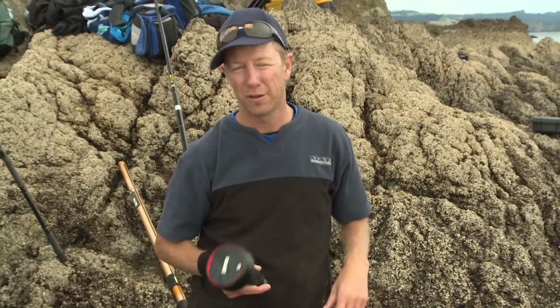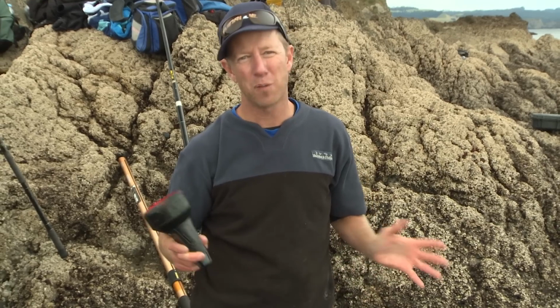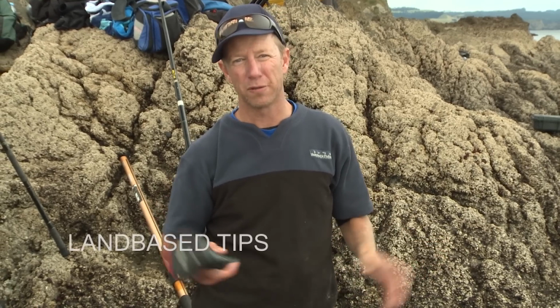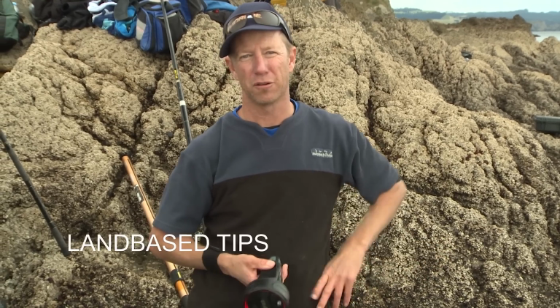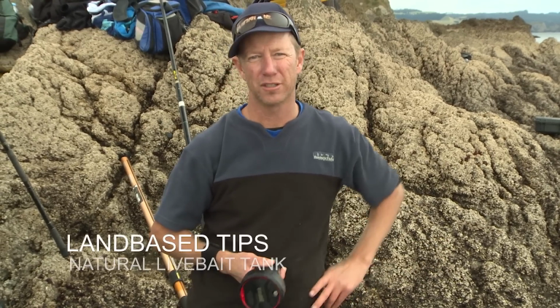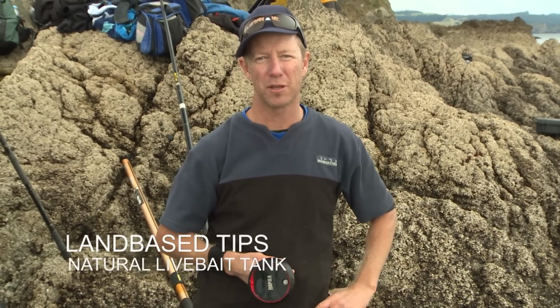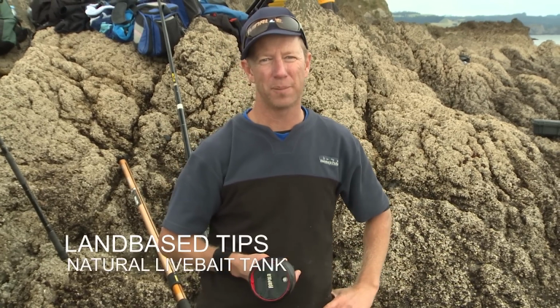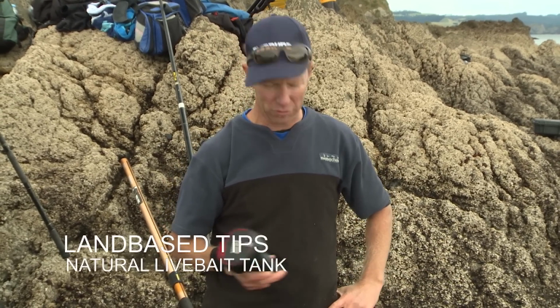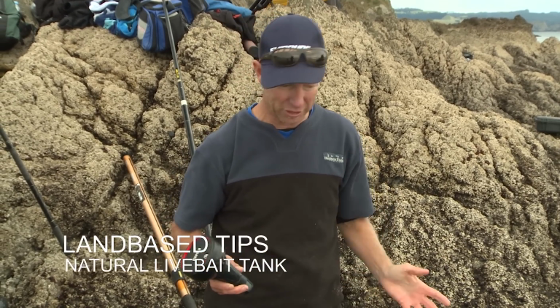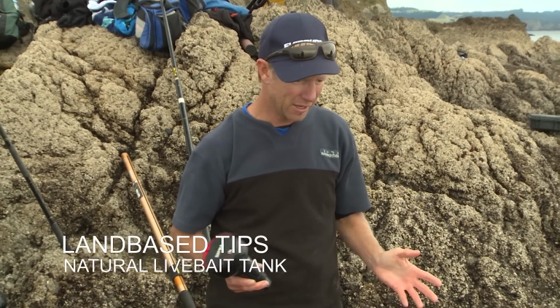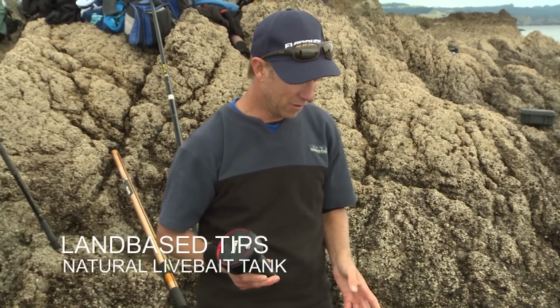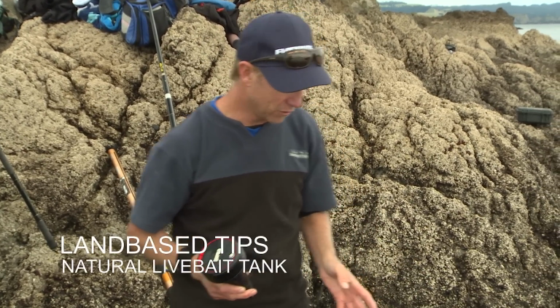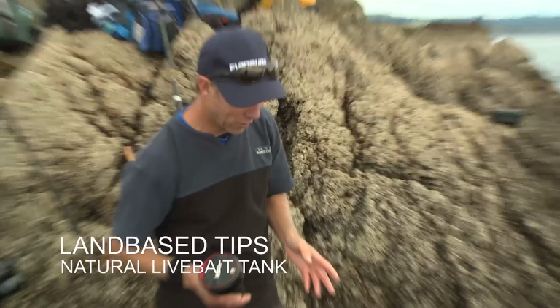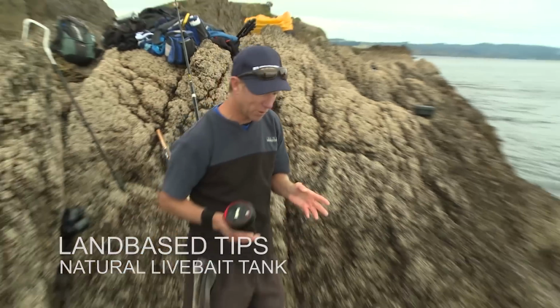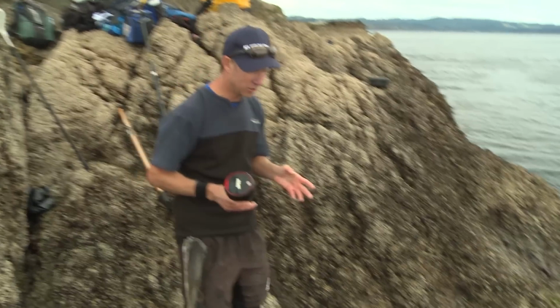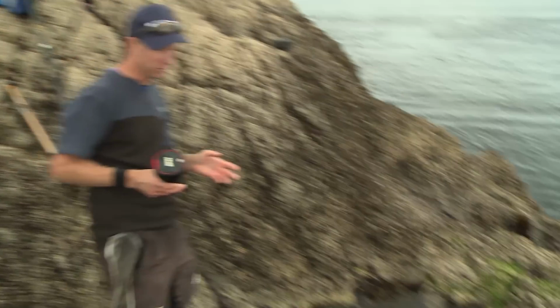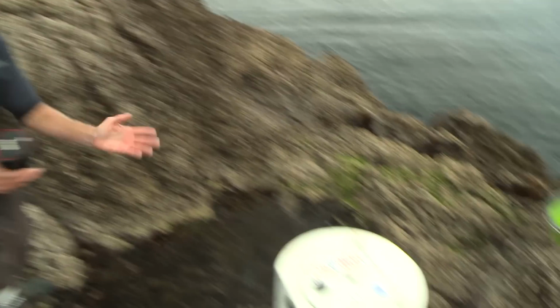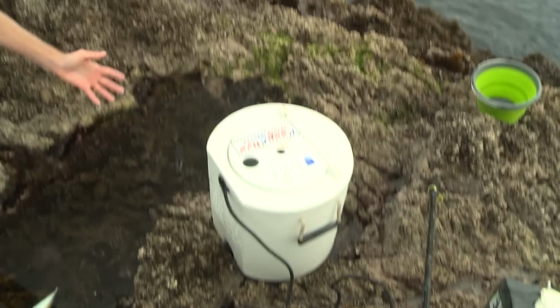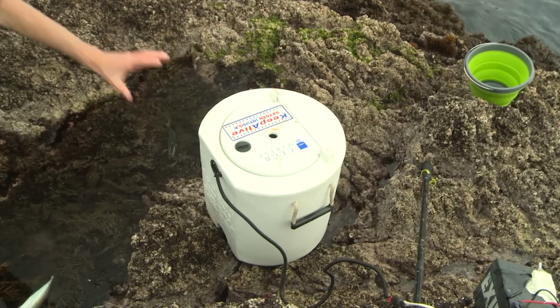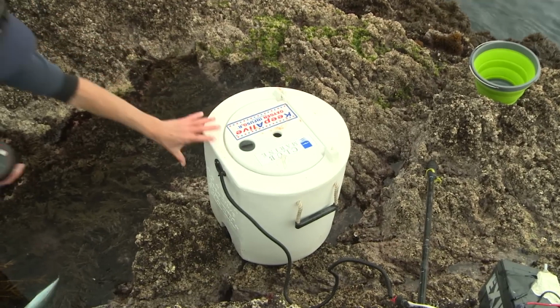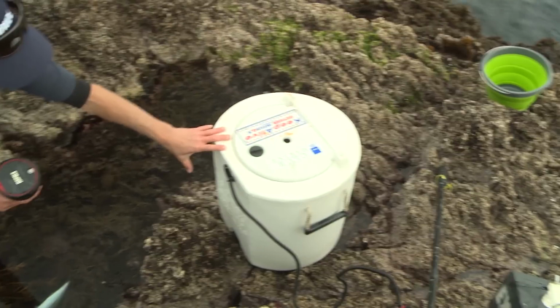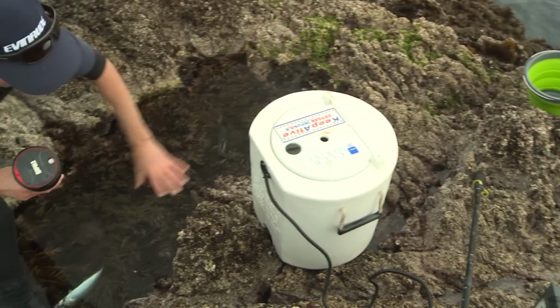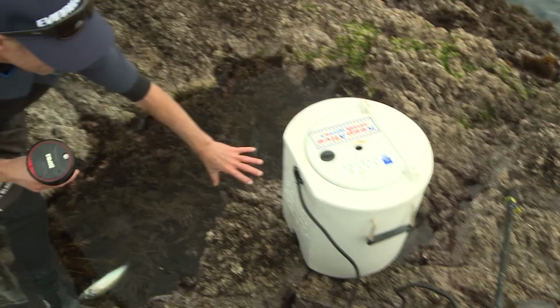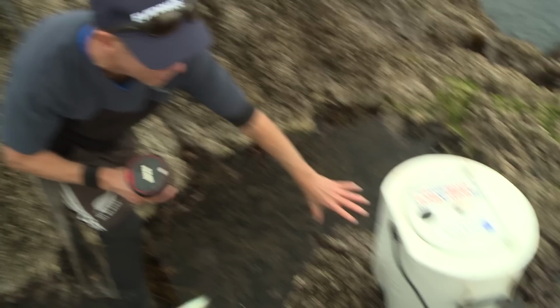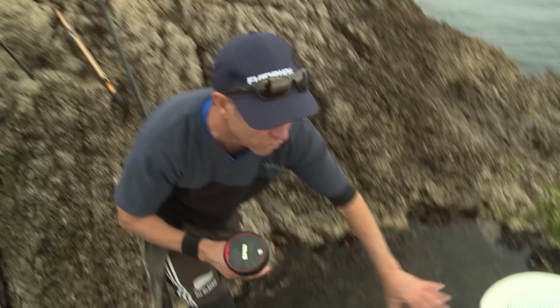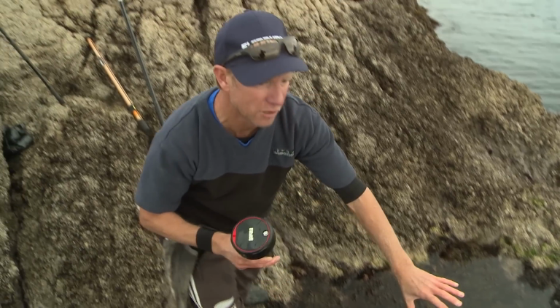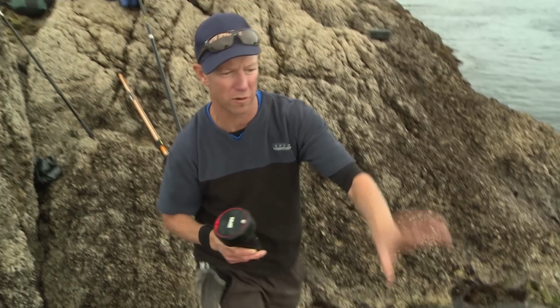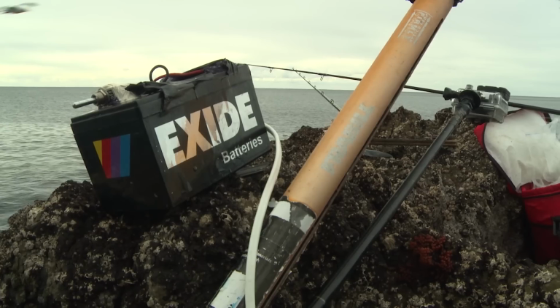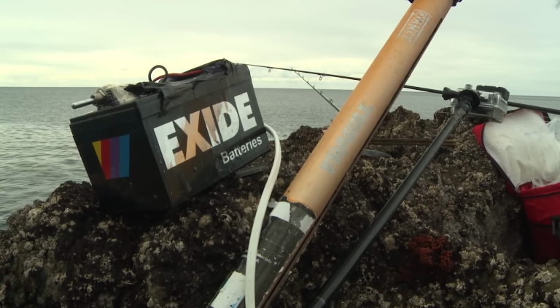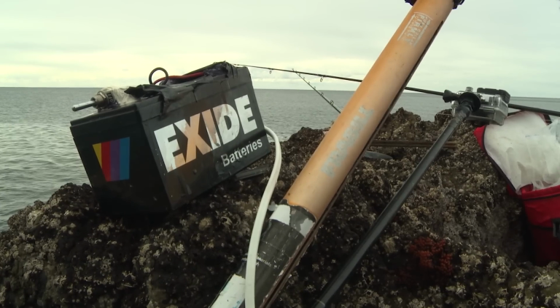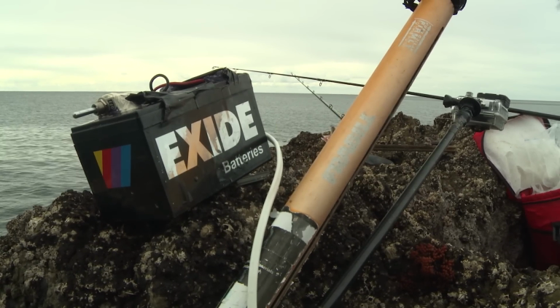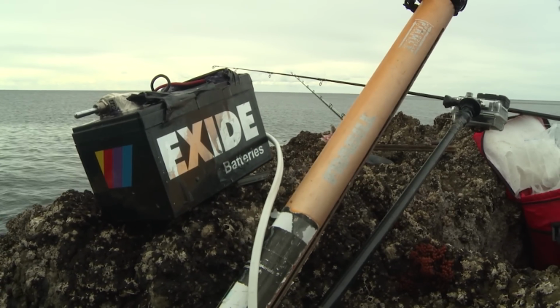One of the problems when you're fishing off the rocks is keeping your live baits in good condition. You've got a couple of options. One is your Keep Alive tank — a self-contained unit with a pump inside that circulates the water, and you've got to carry a separate battery for that. It works great.